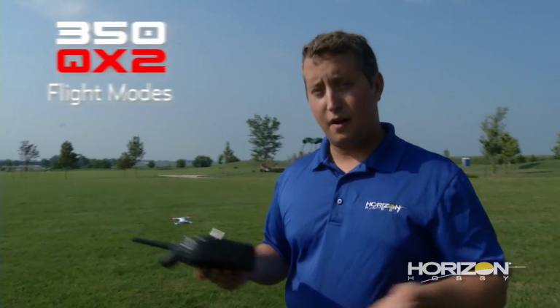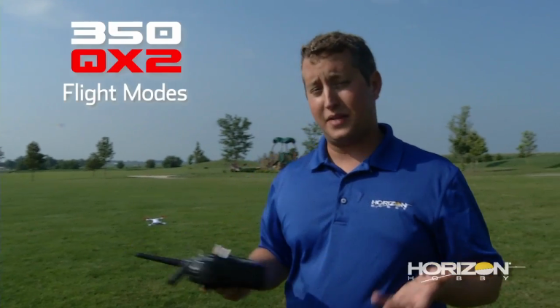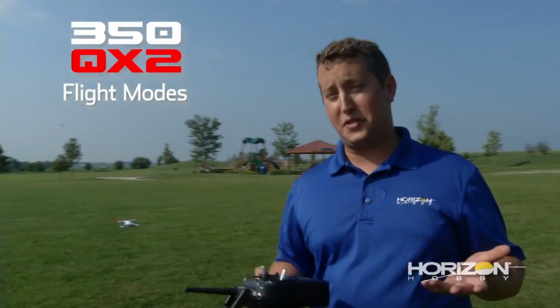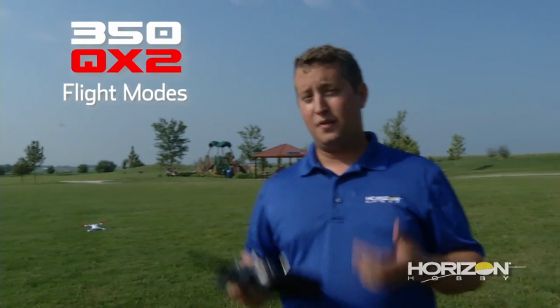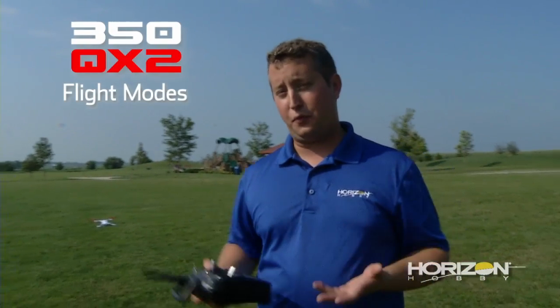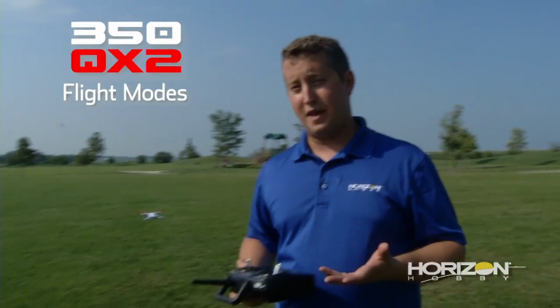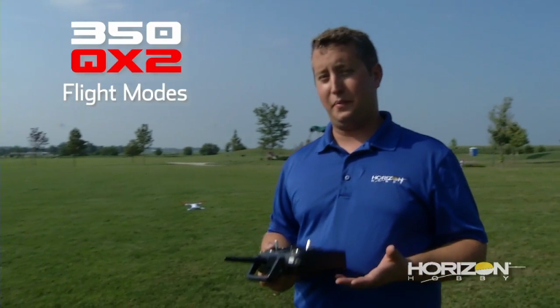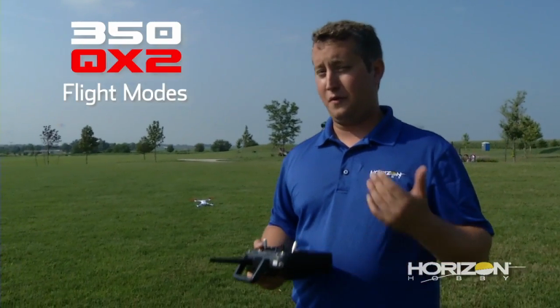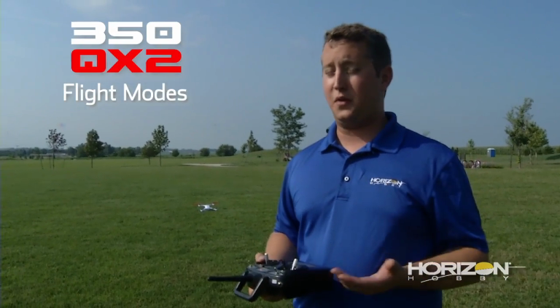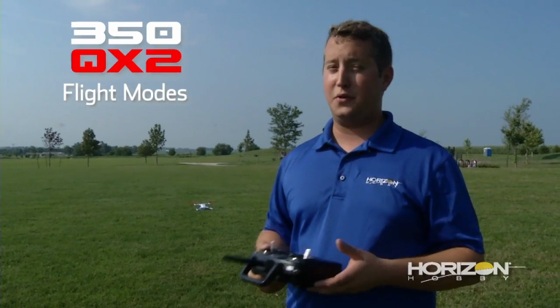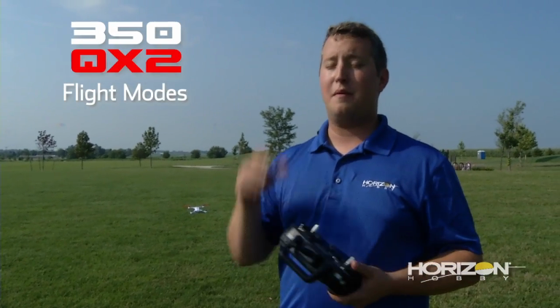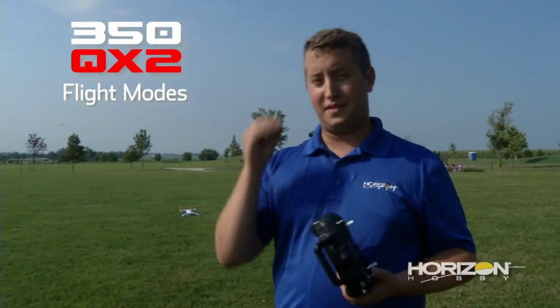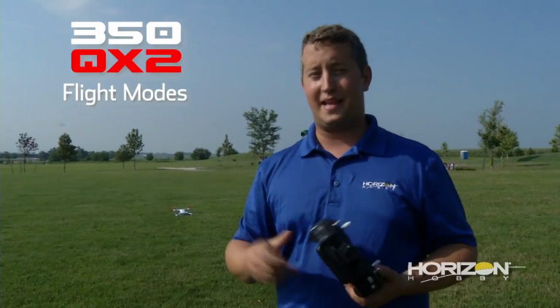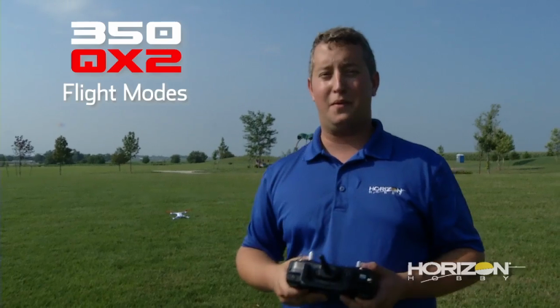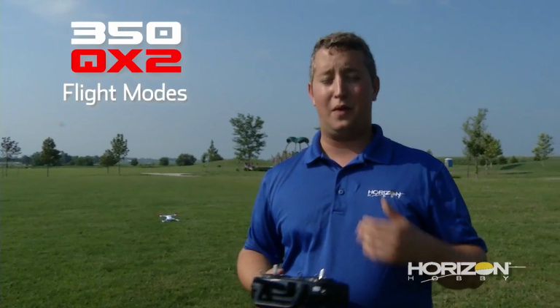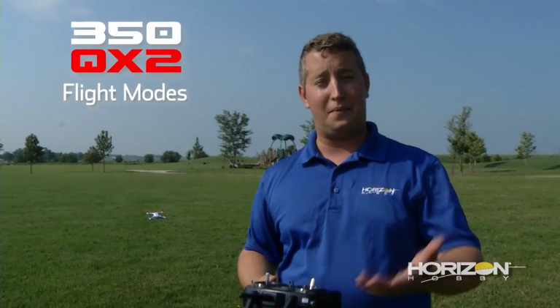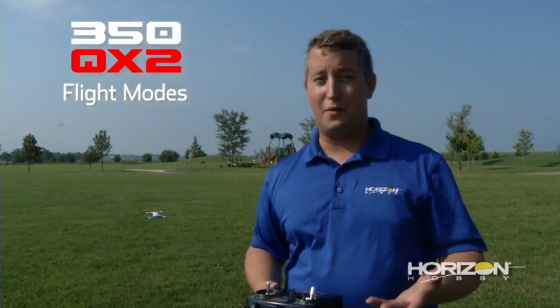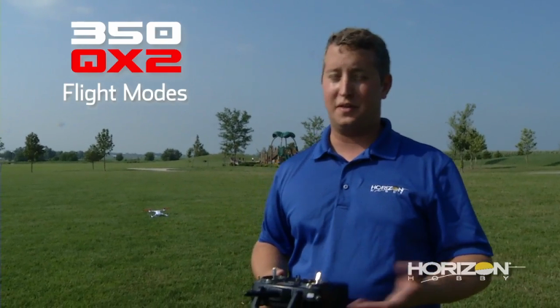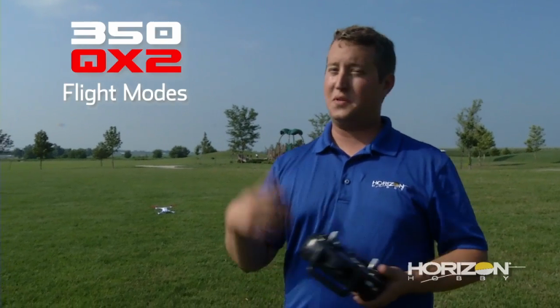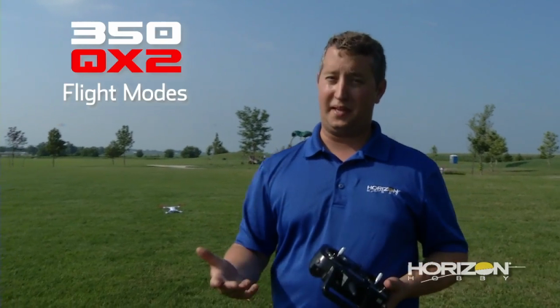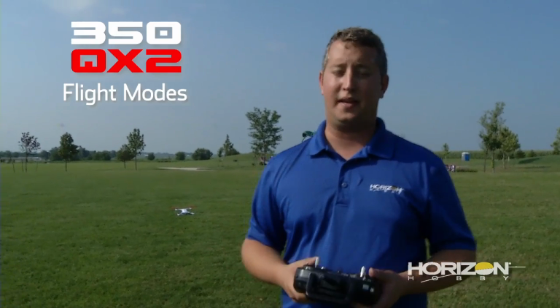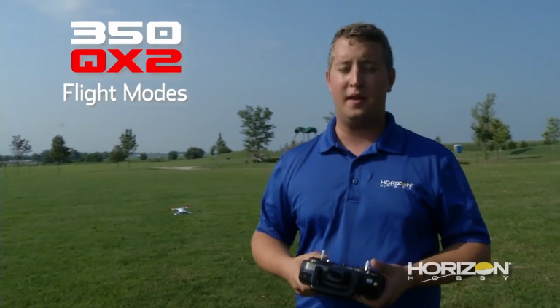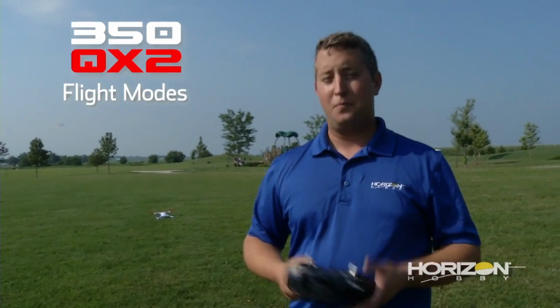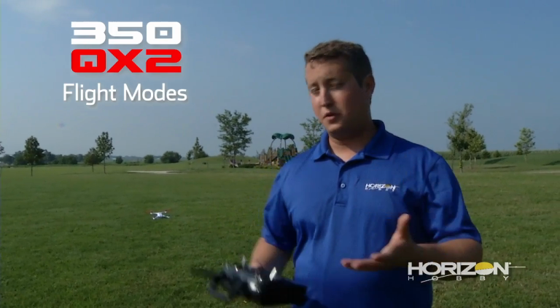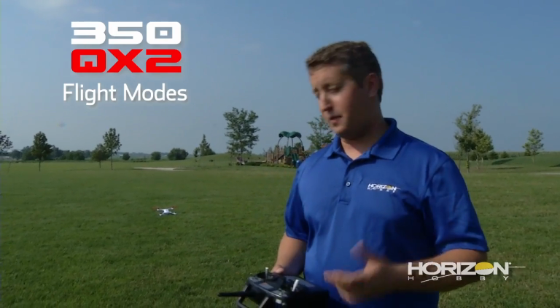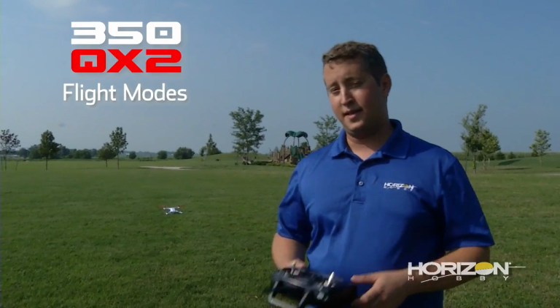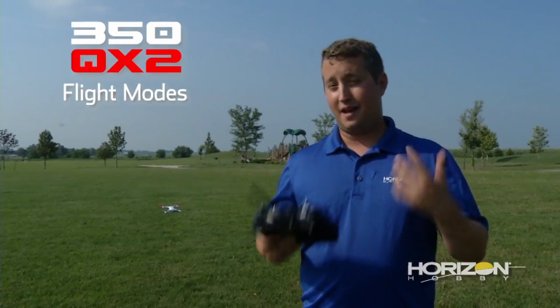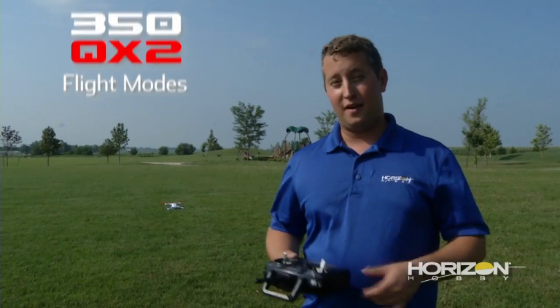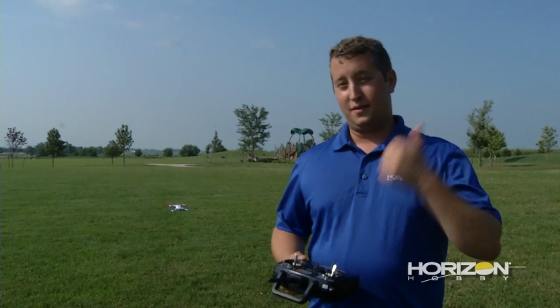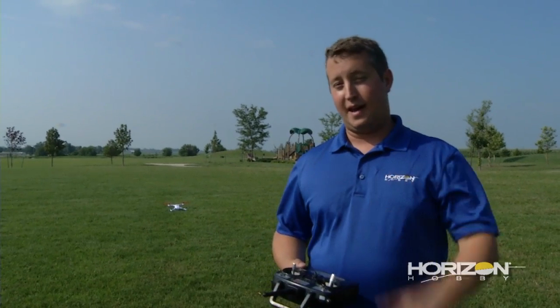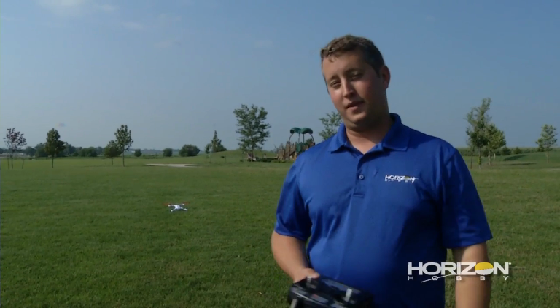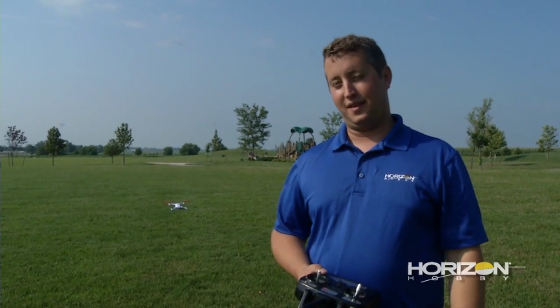All right guys, that's pretty much it. Those are all three of the flight modes of the Blade 350 QX2. Remember, these are the same exact flight modes if you have the AP combo version — that's the one with the gimbal and the camera. We hope you enjoy this product. It's a lot of fun. Check it out. We'll see you later.